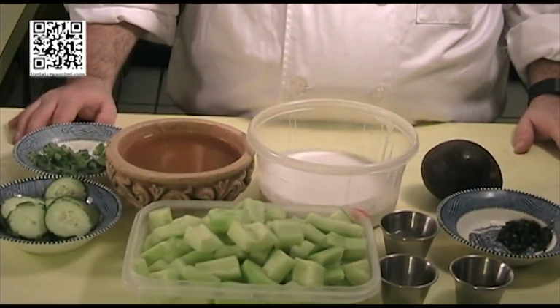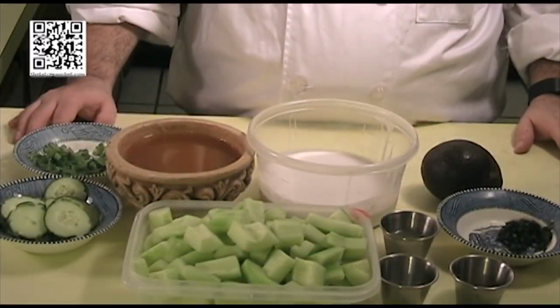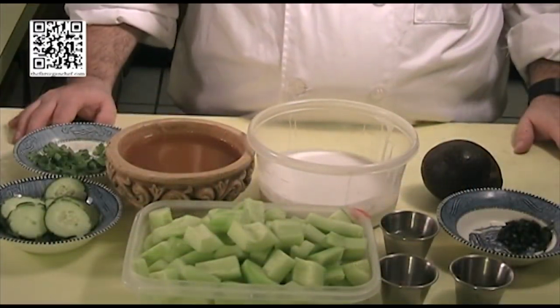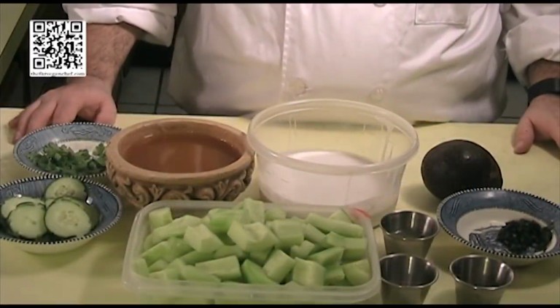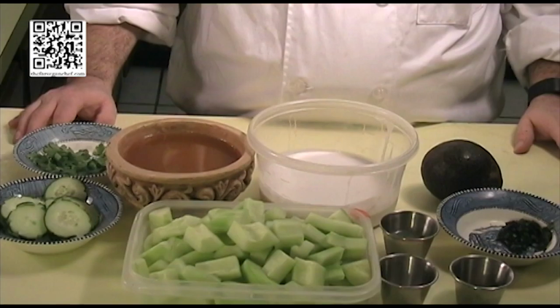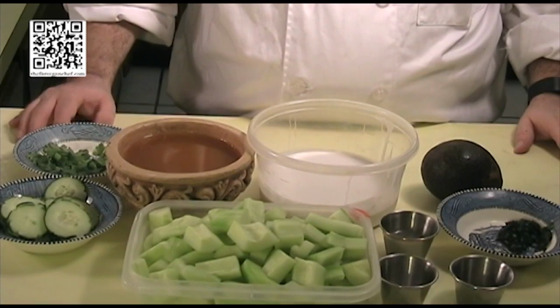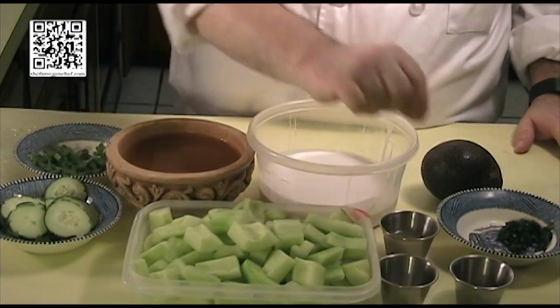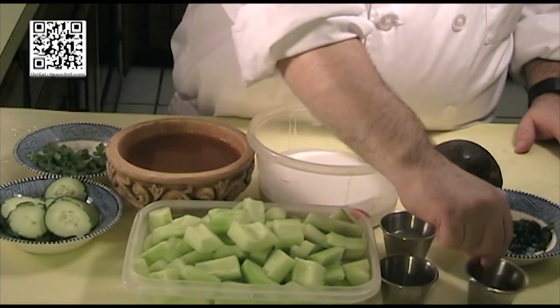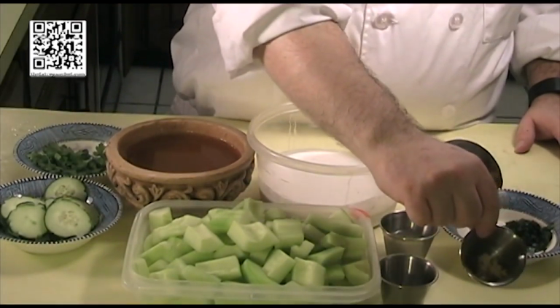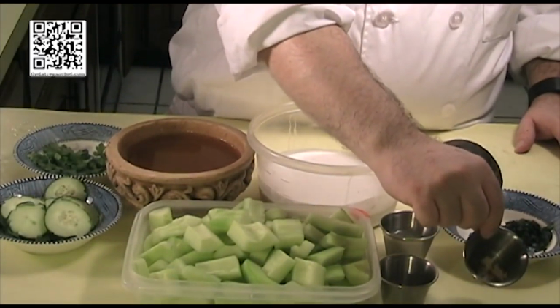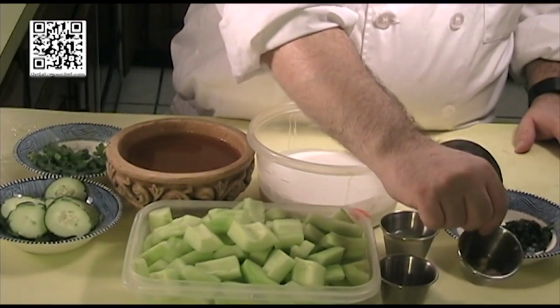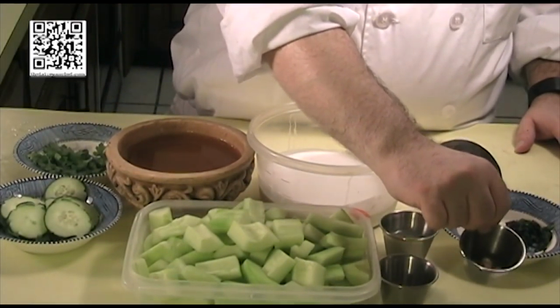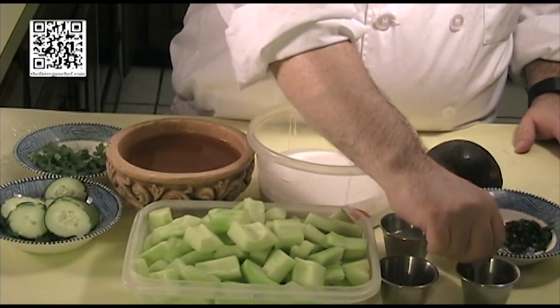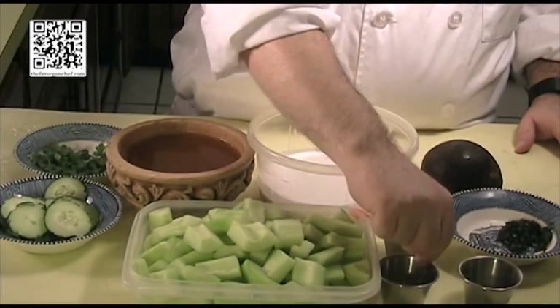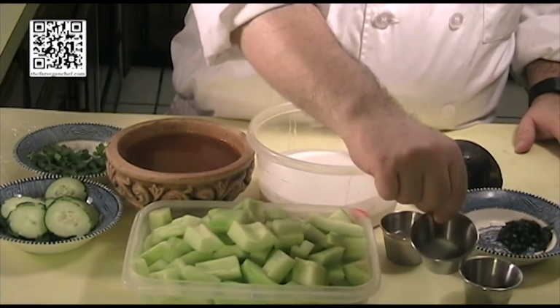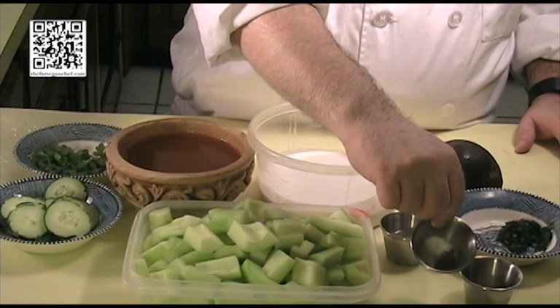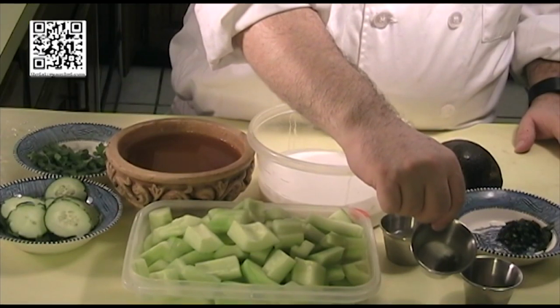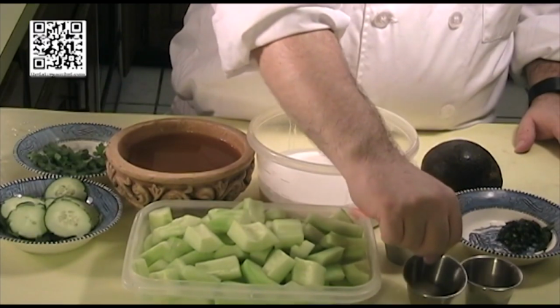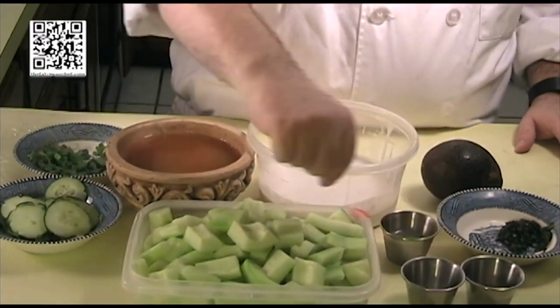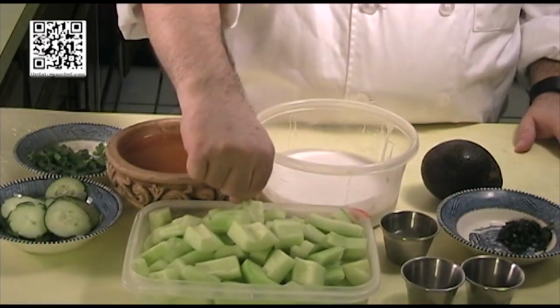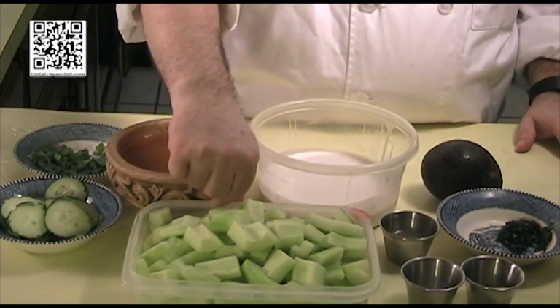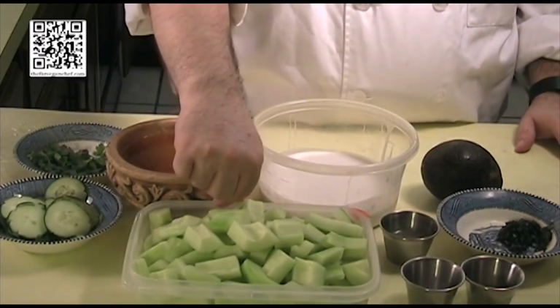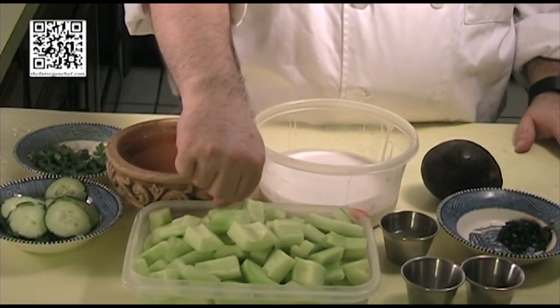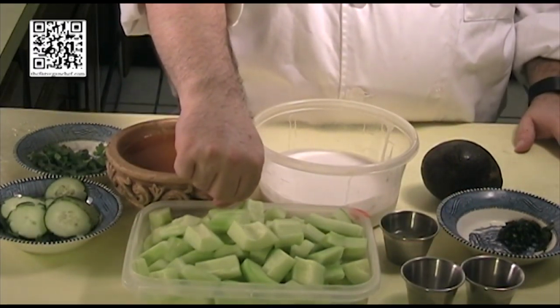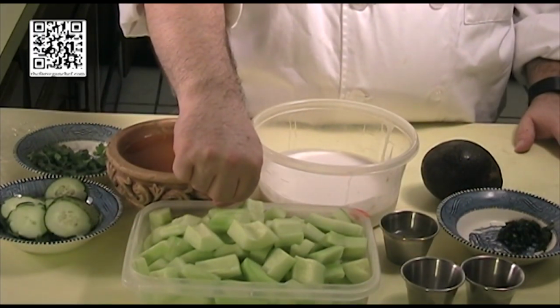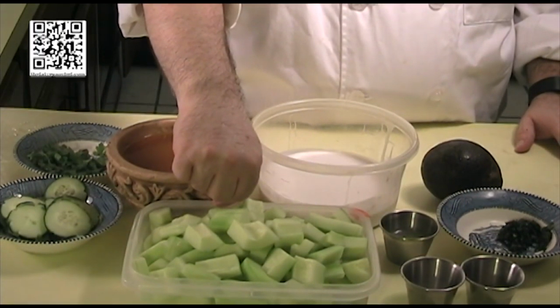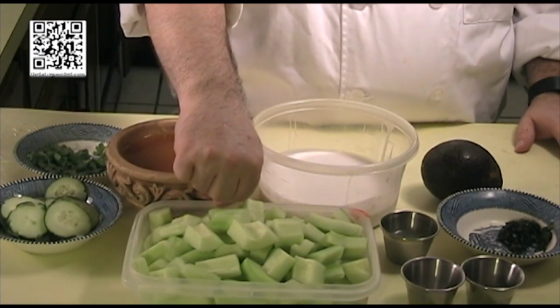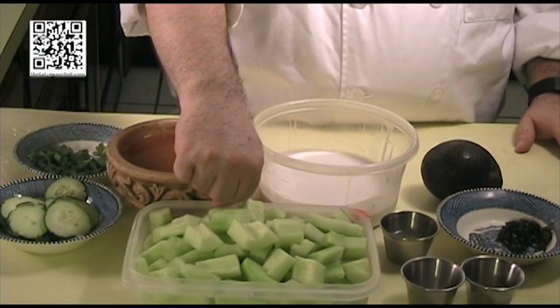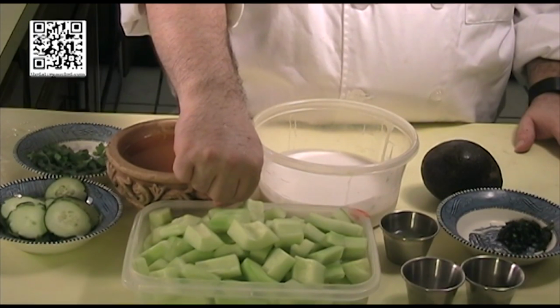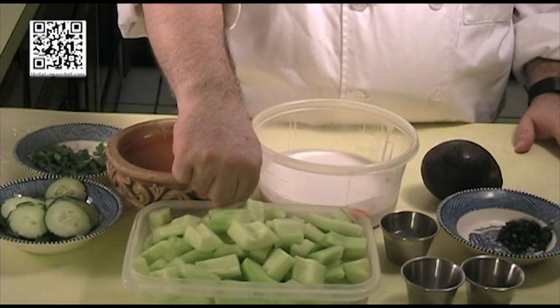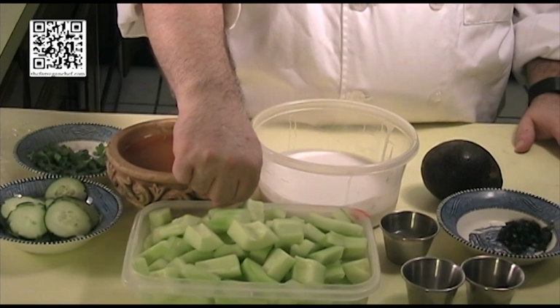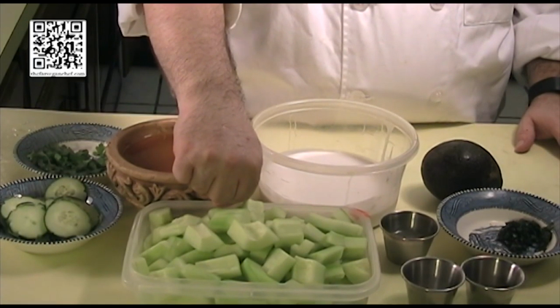The ingredients that you will need to make this dish are one clove of garlic that's been minced, one half teaspoon of sea salt, and two large cucumbers that have been peeled, seeded, and chopped — rough chop.